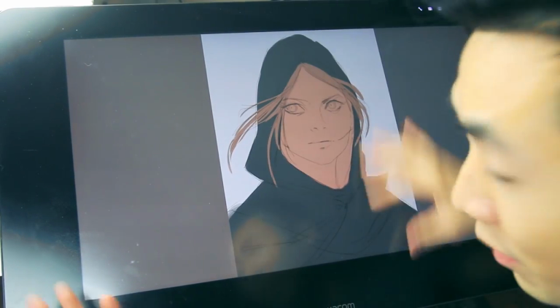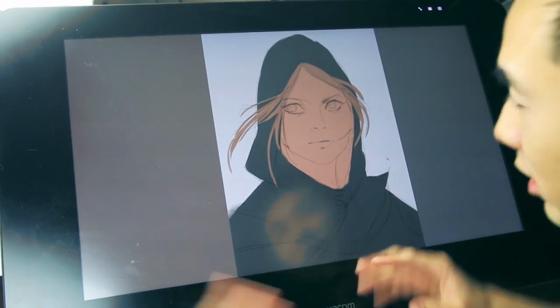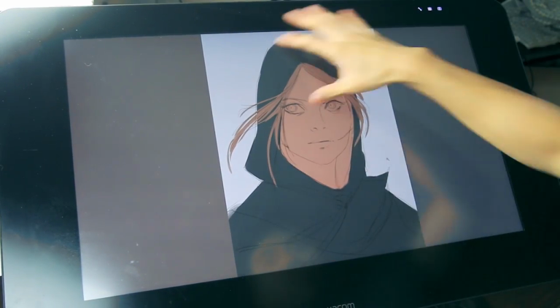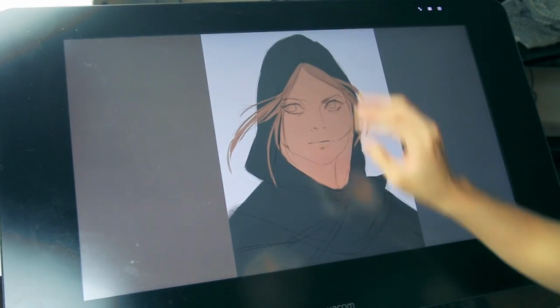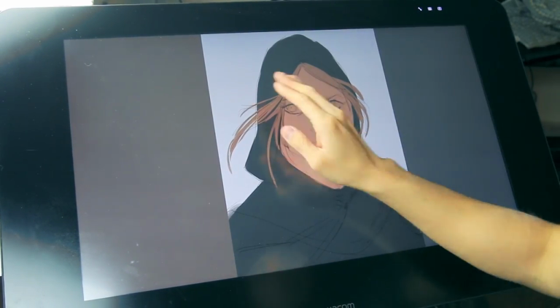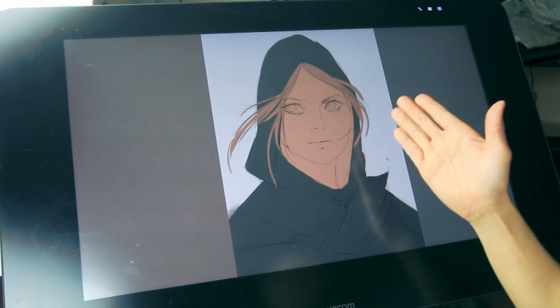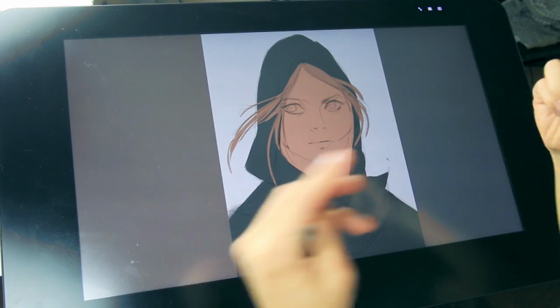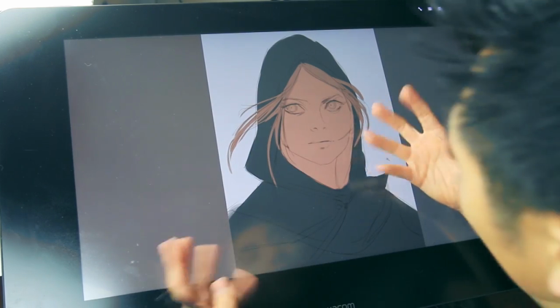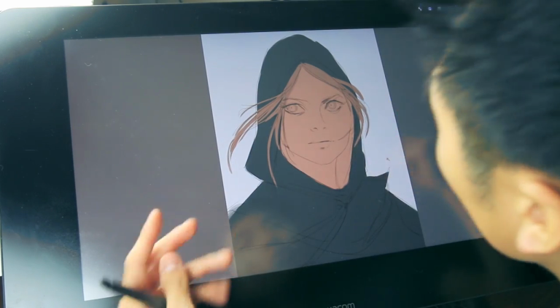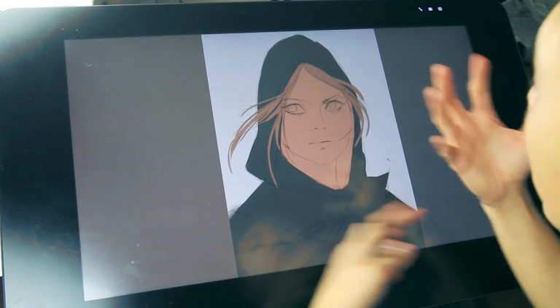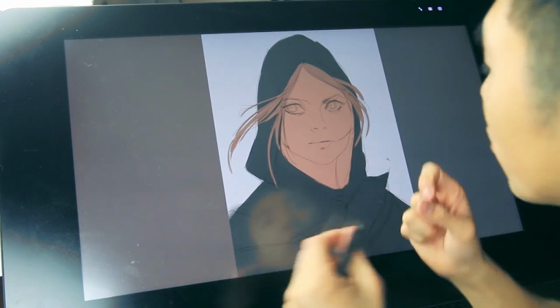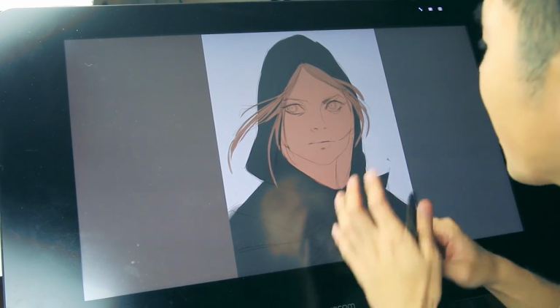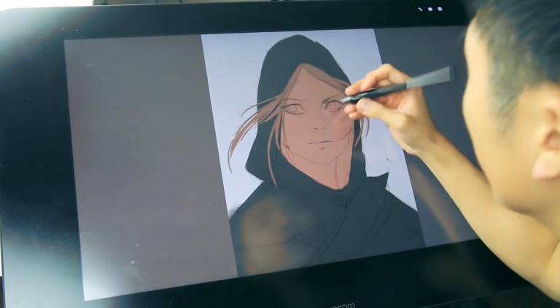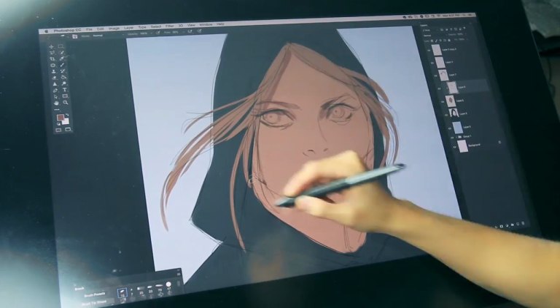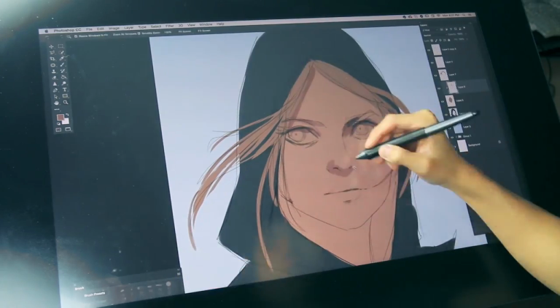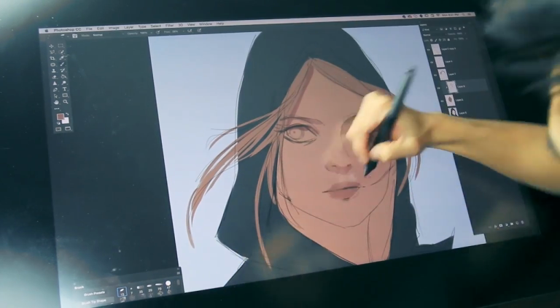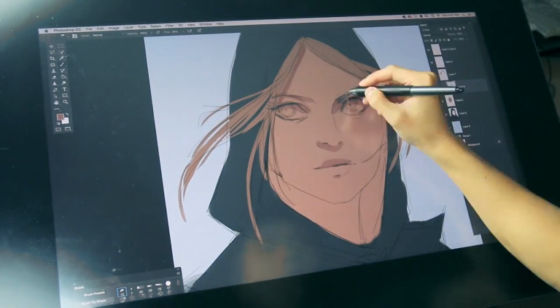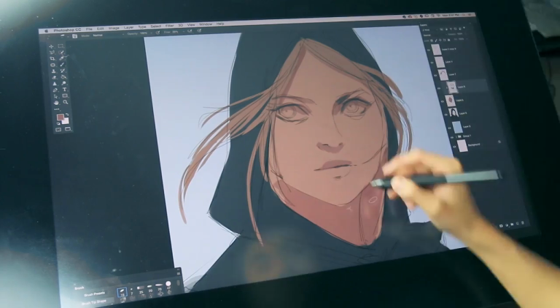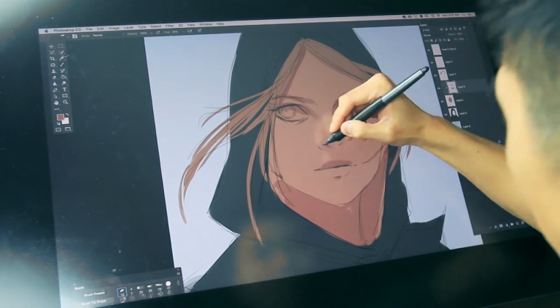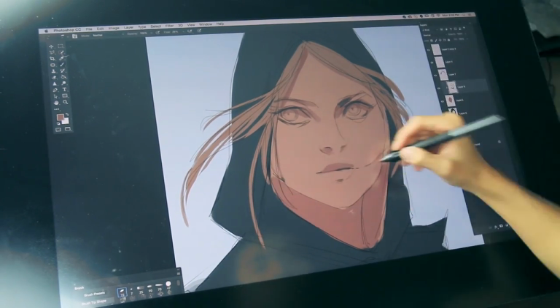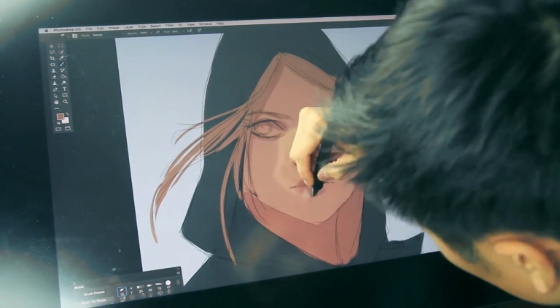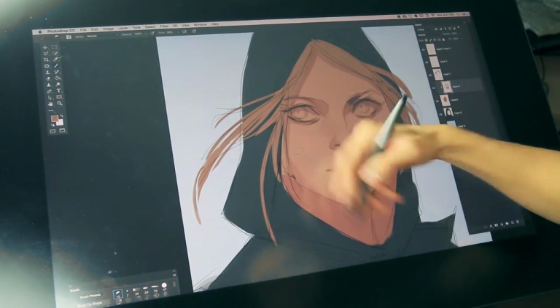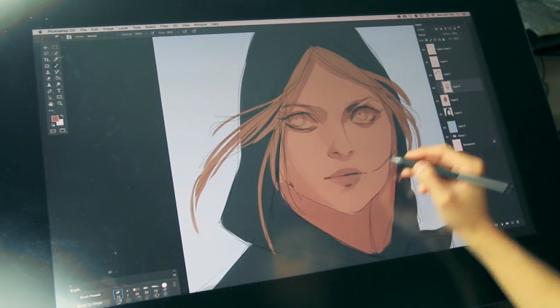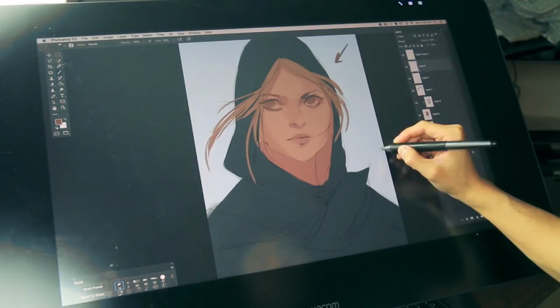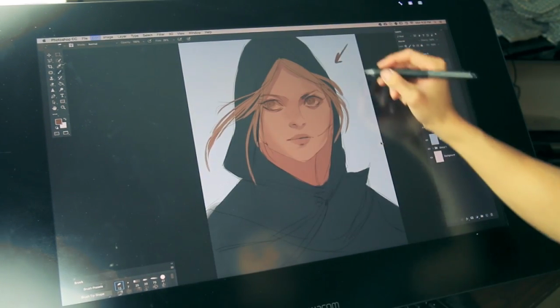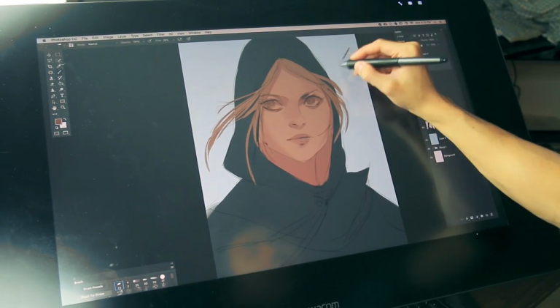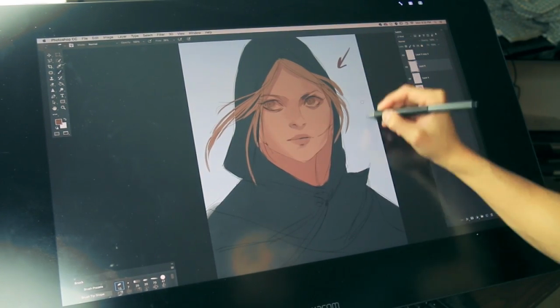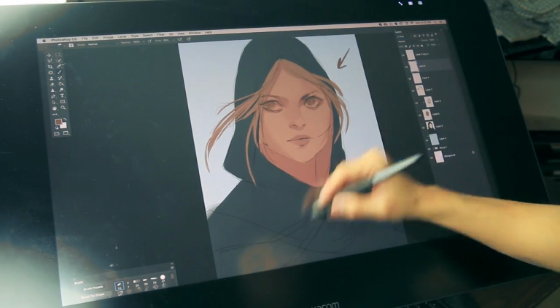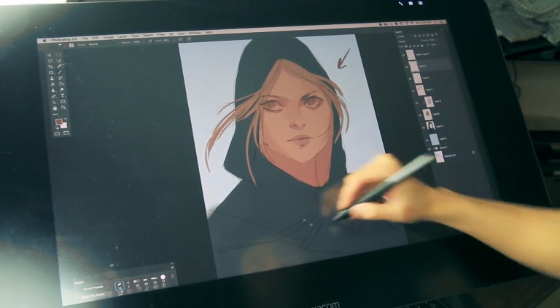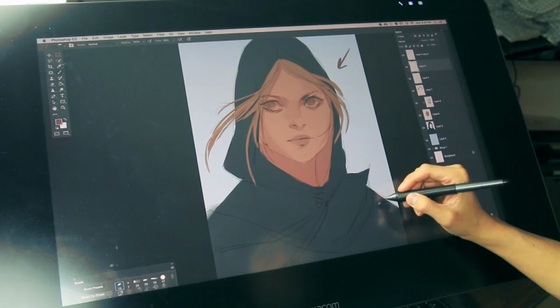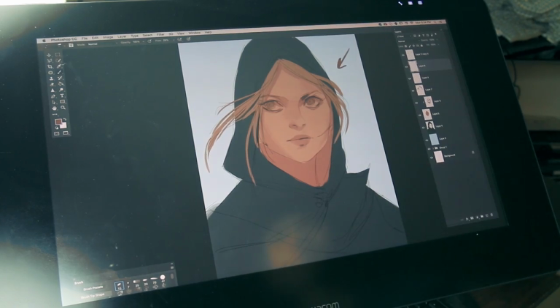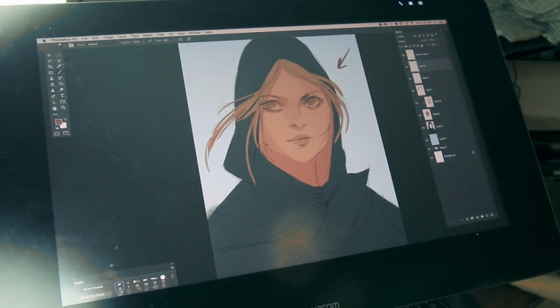We have a set of three: we have the cloak, we have the face, we have the hair. And from there, we can really start to attack and shade. I feel like the light's going to be this way, so I'm going to shade the cloak accordingly.